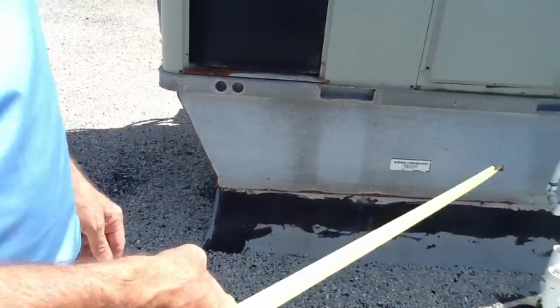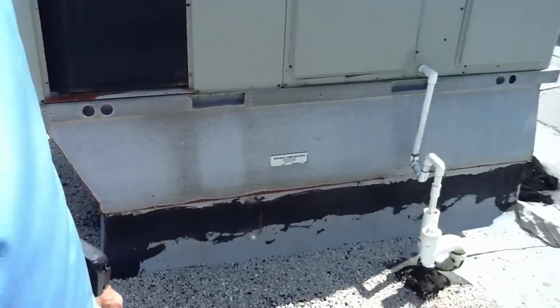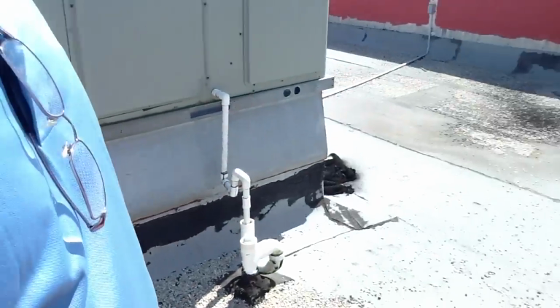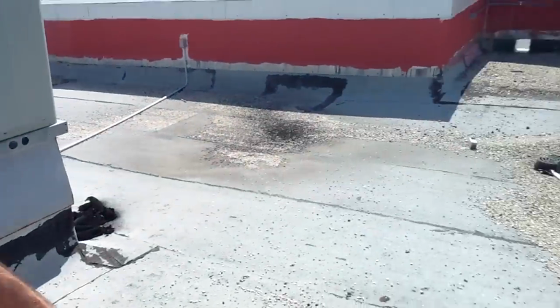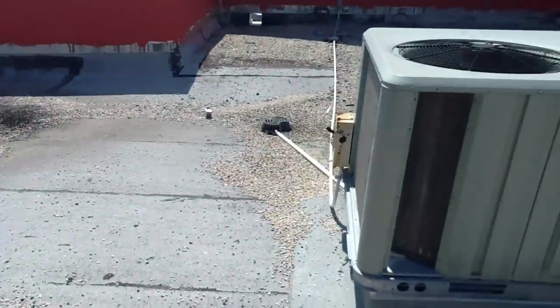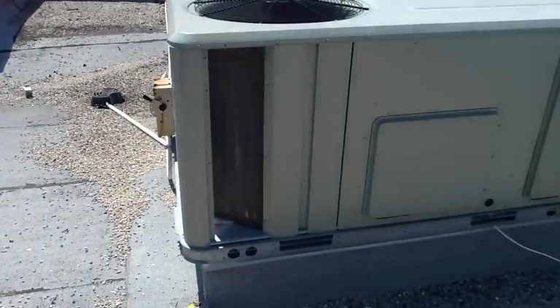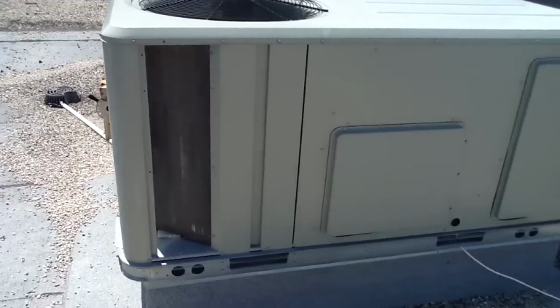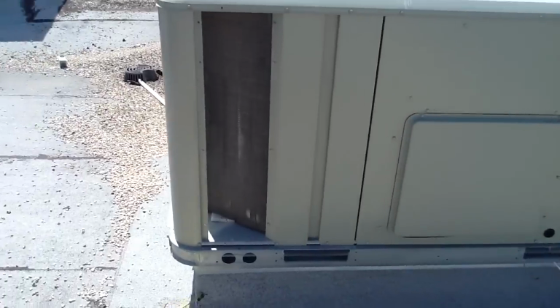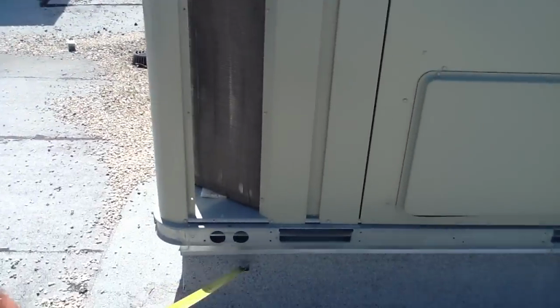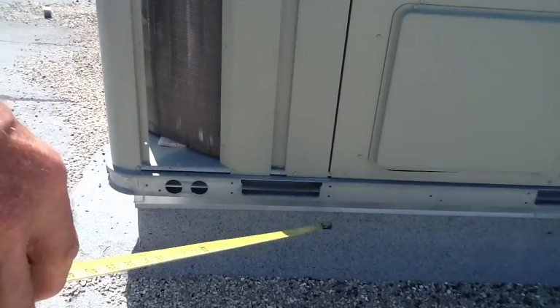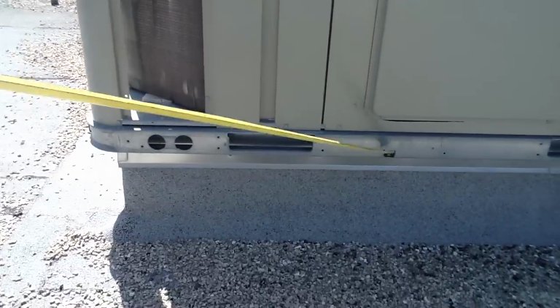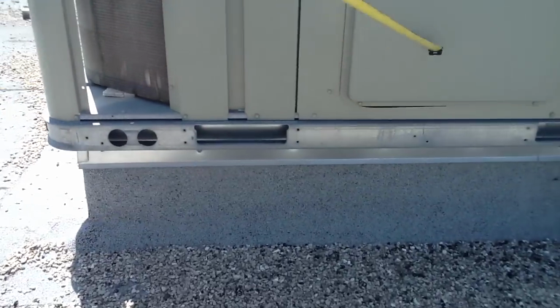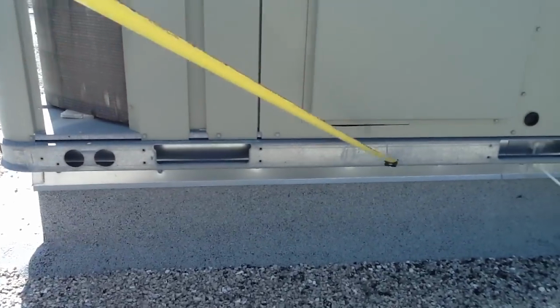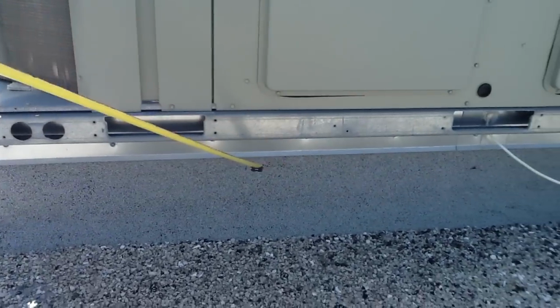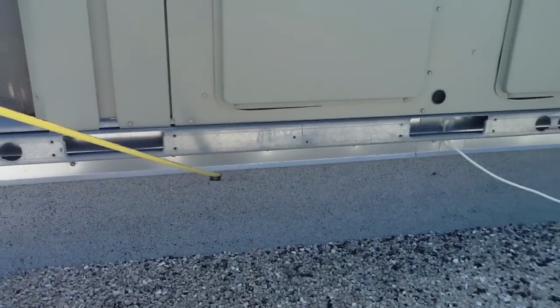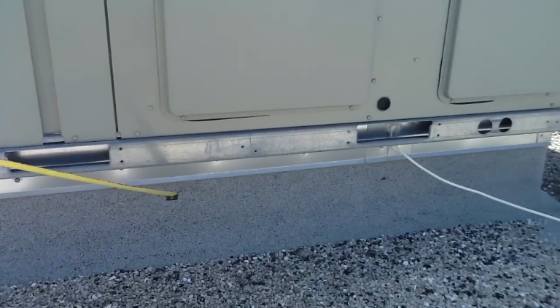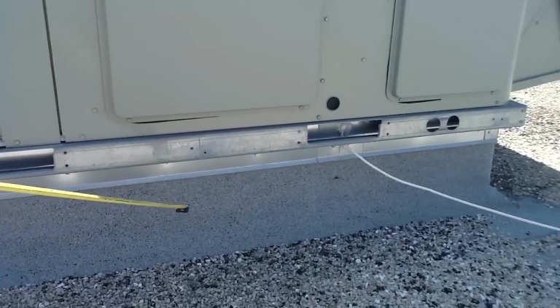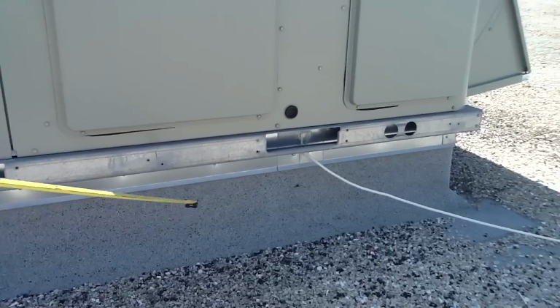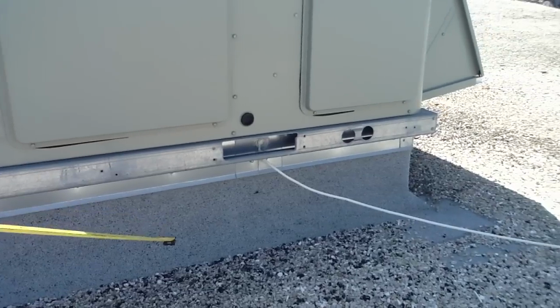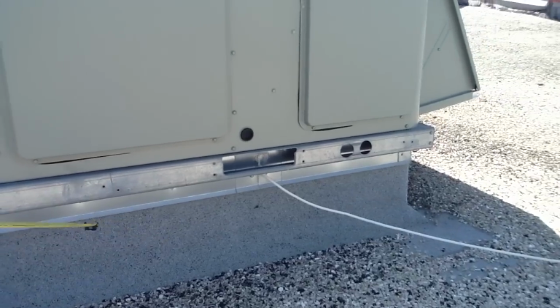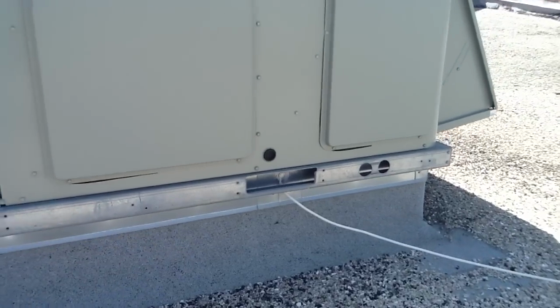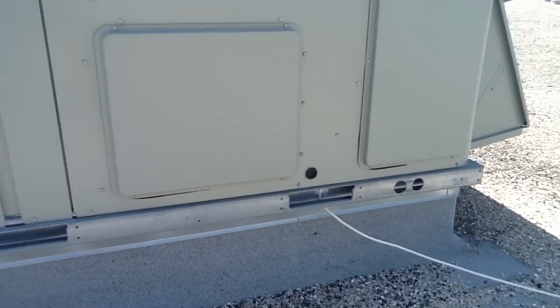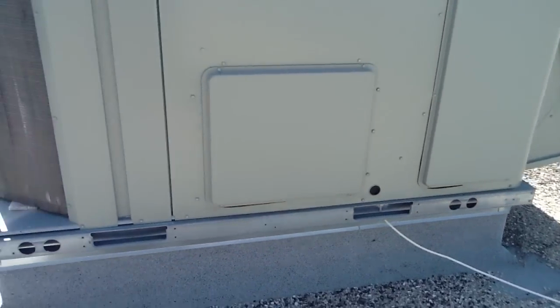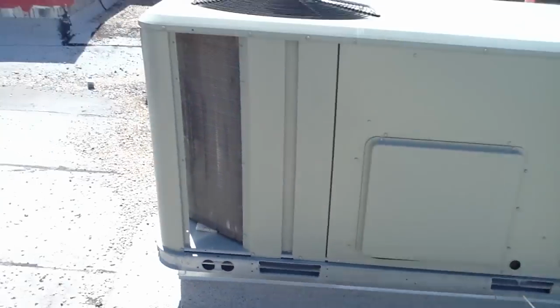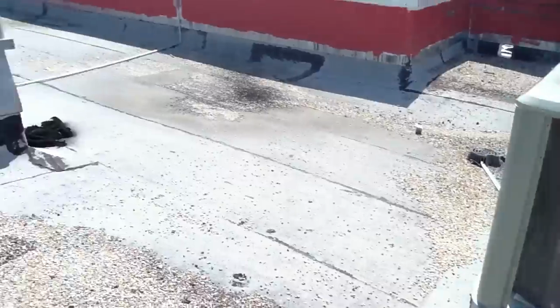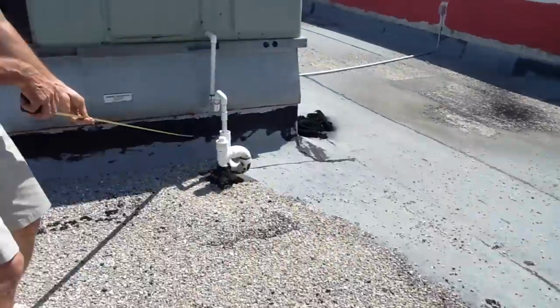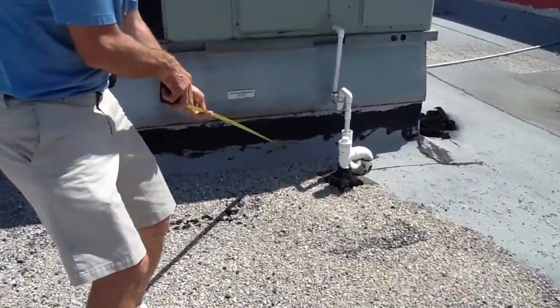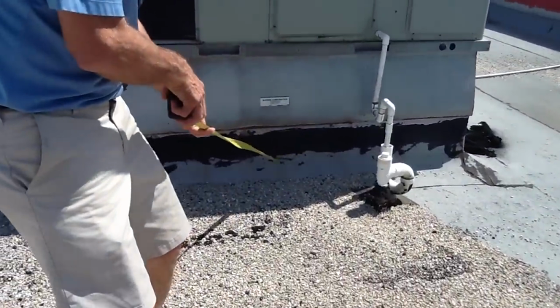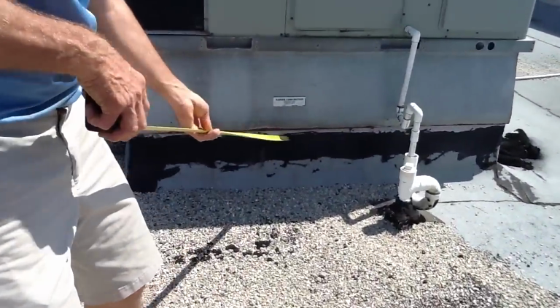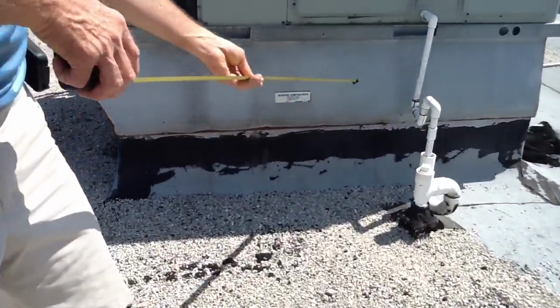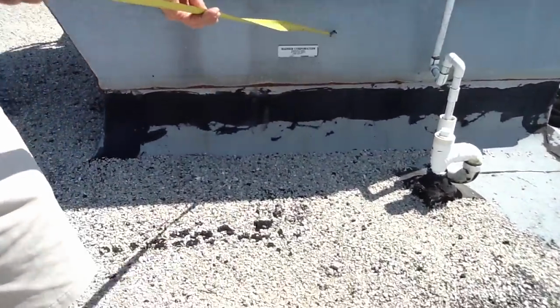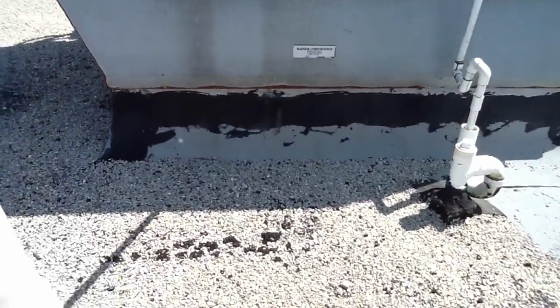Somebody has made this roof curb fit this Trane unit. But look at this one here — this is an original. It does not have a roof curb adapter. This is the original curb. This is the roof curb adapter.